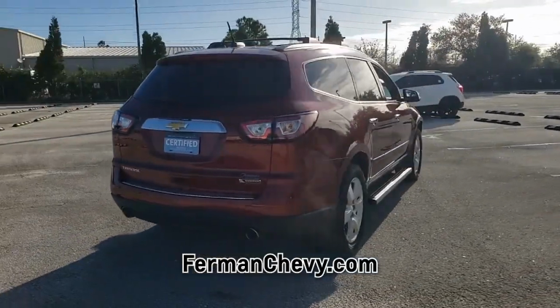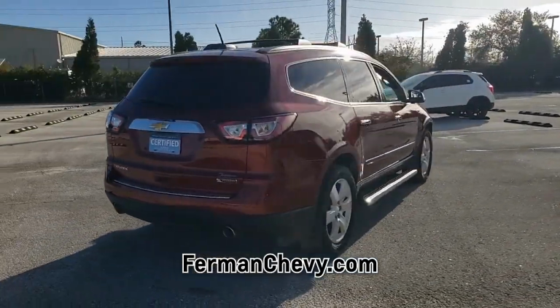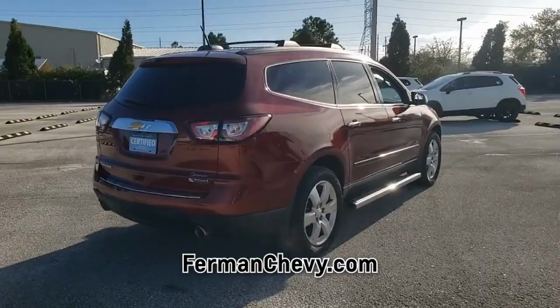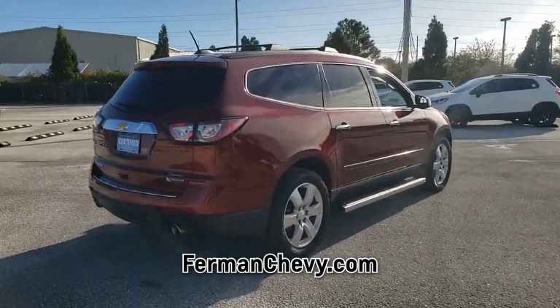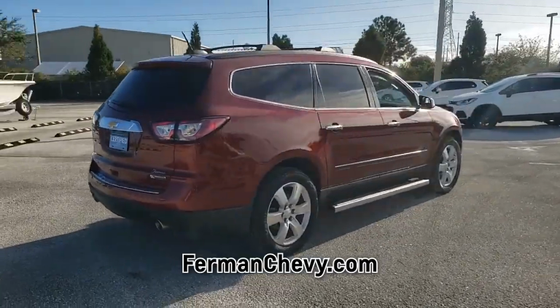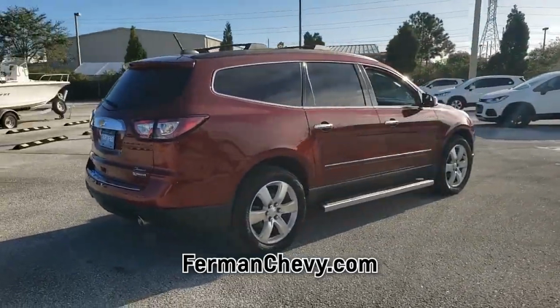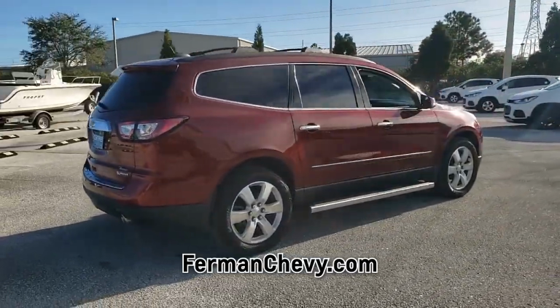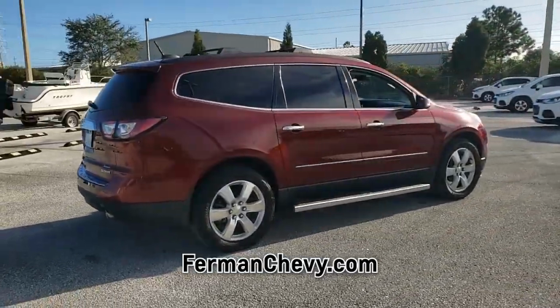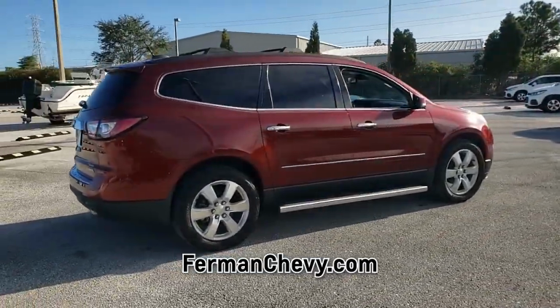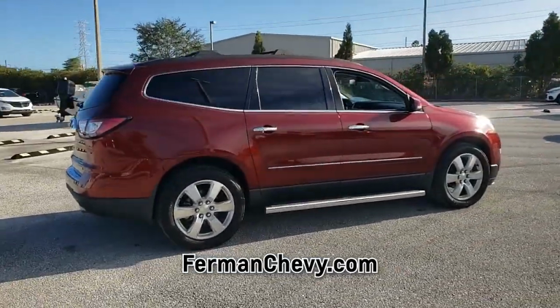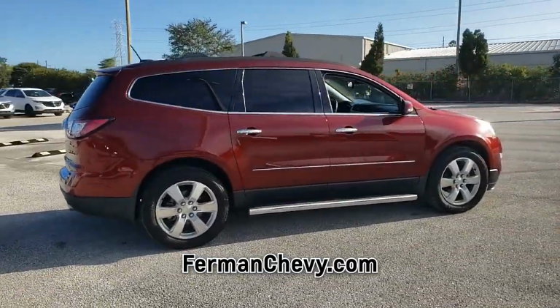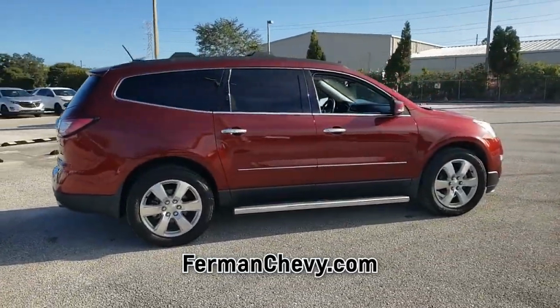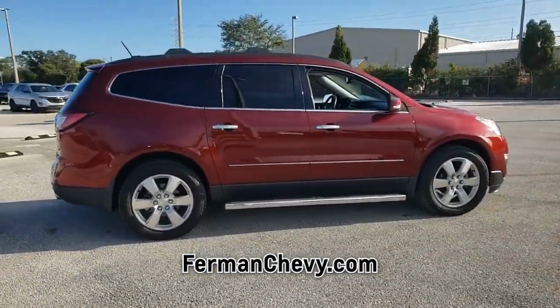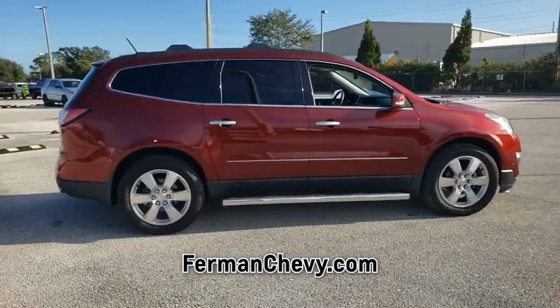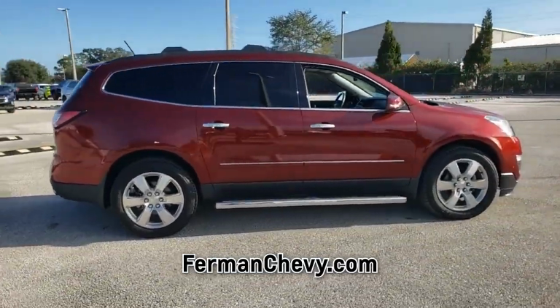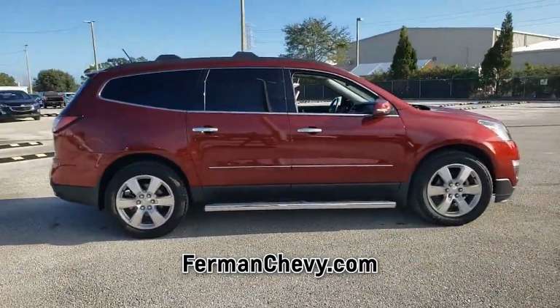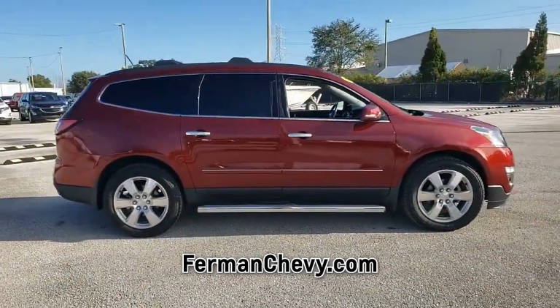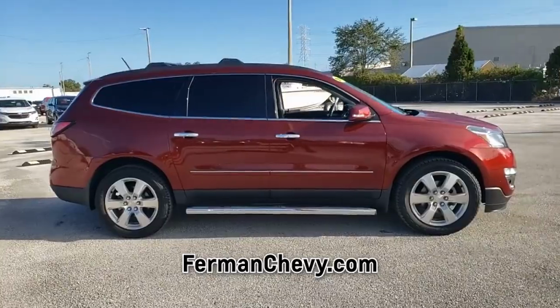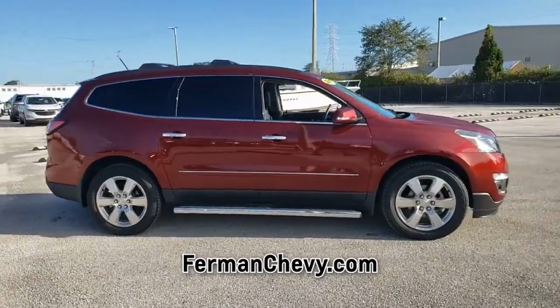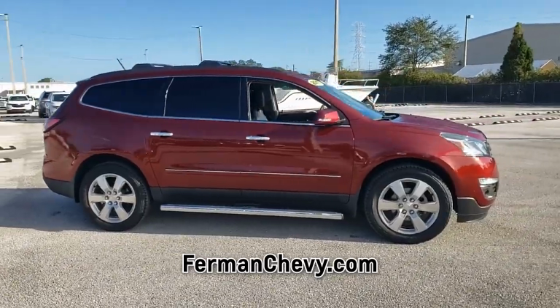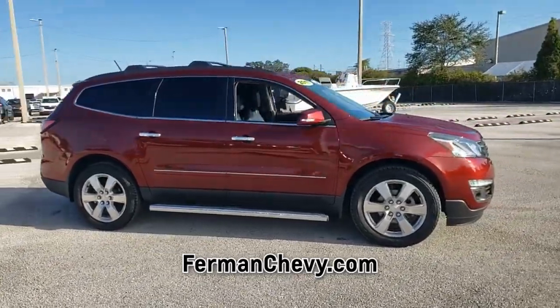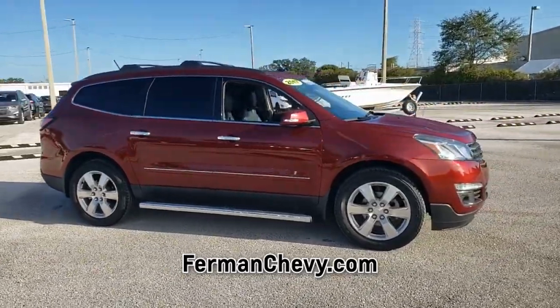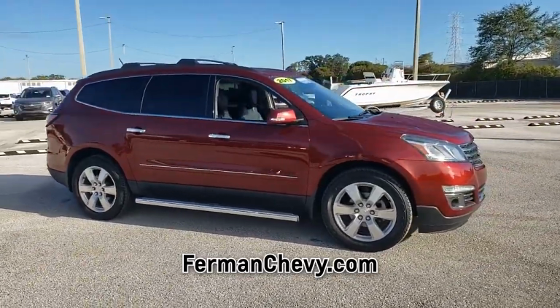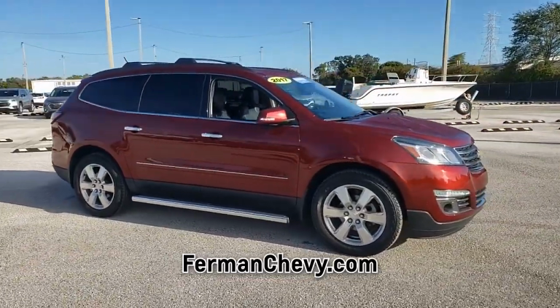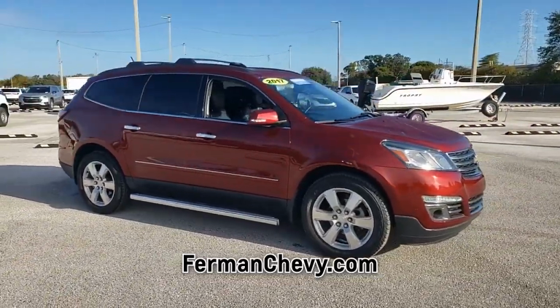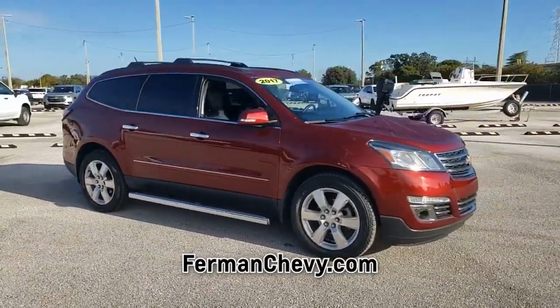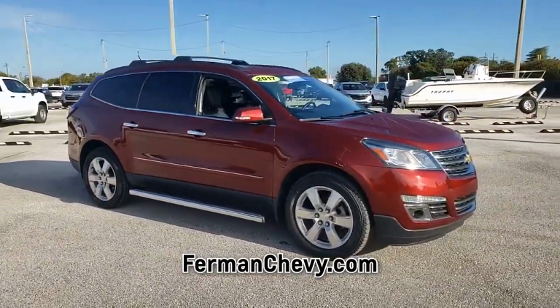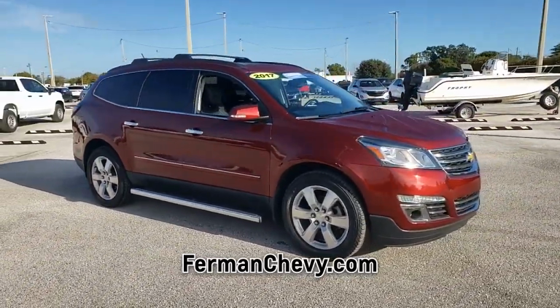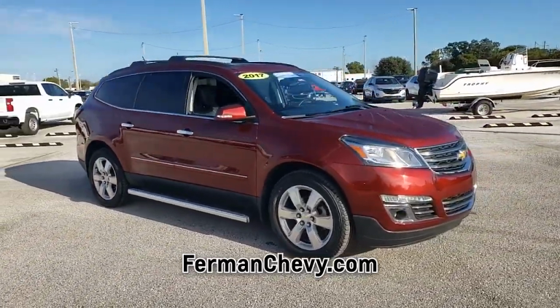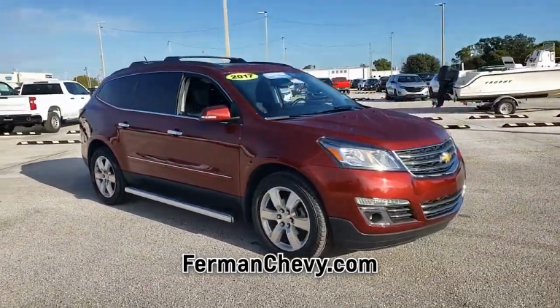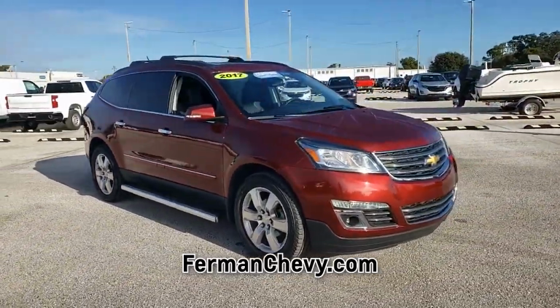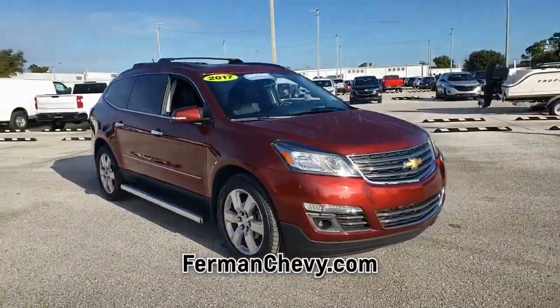Call us today to request a copy of this vehicle's Carfax Vehicle History Report. This SUV is sure to impress — call us today or come in for a test drive and see for yourself.